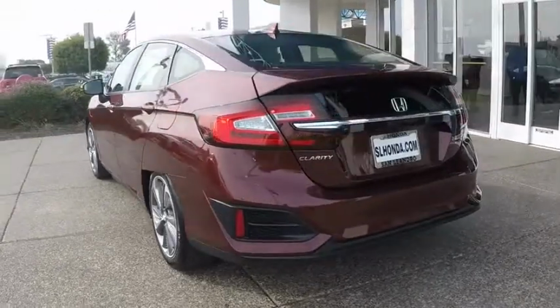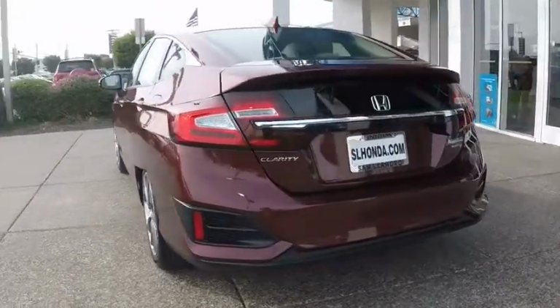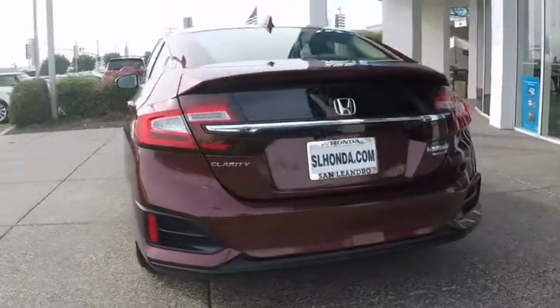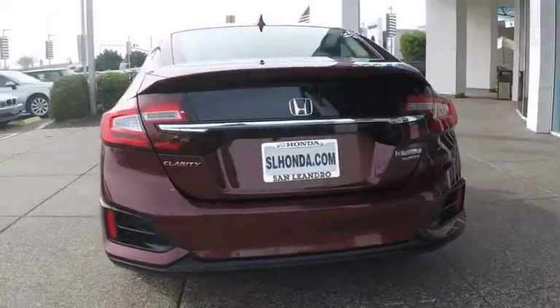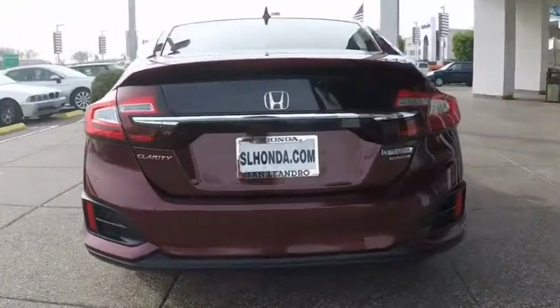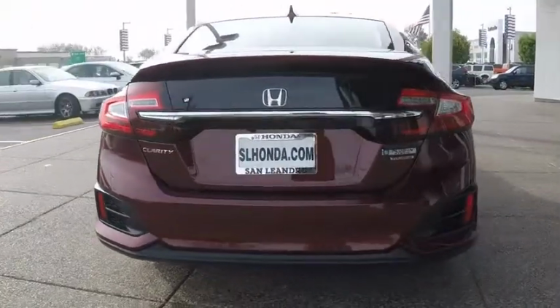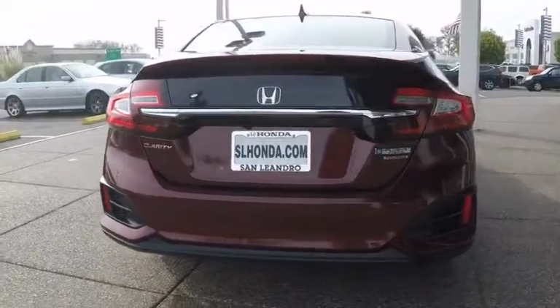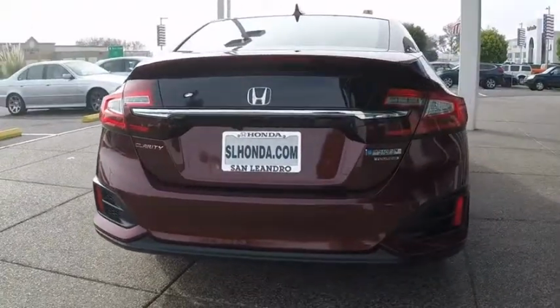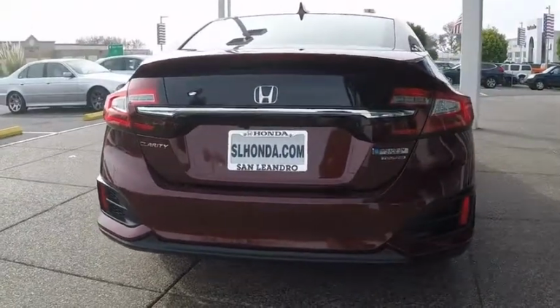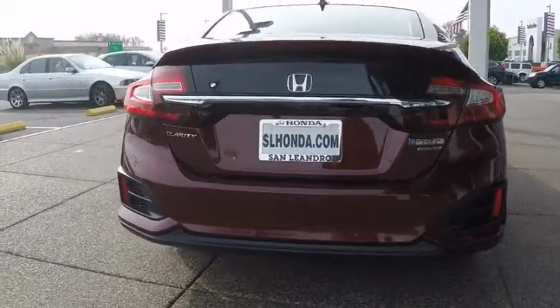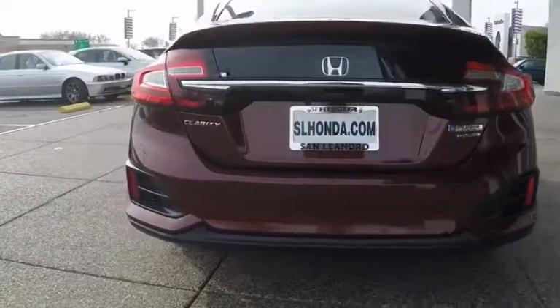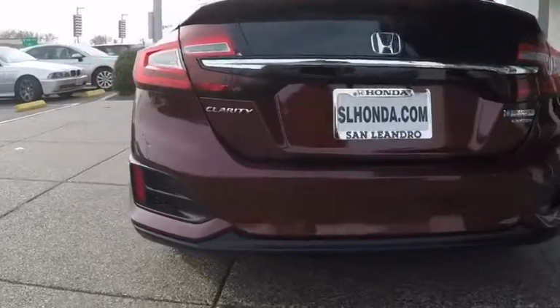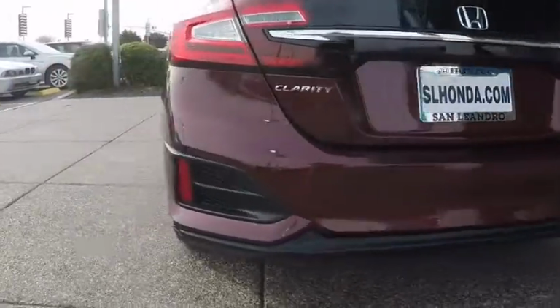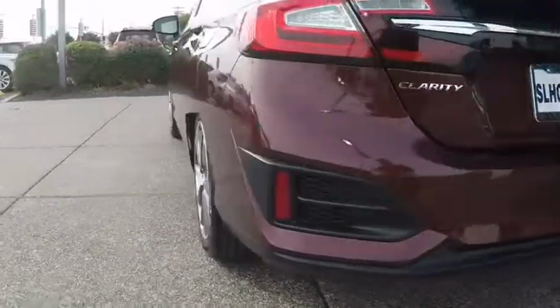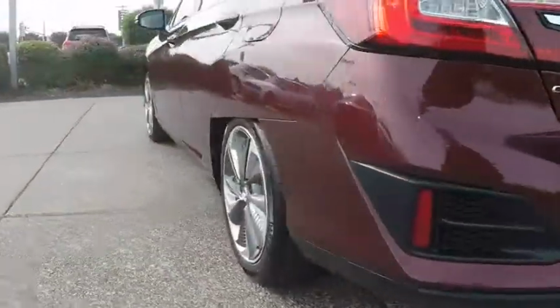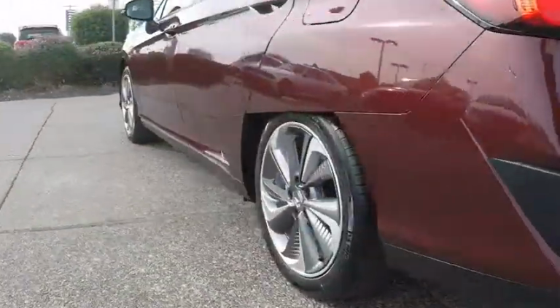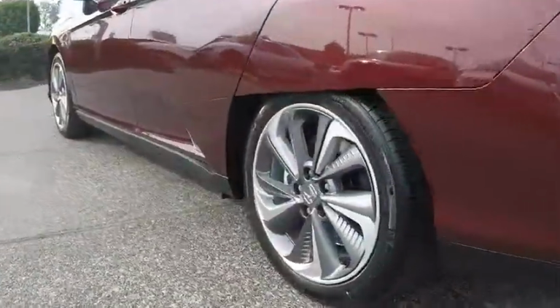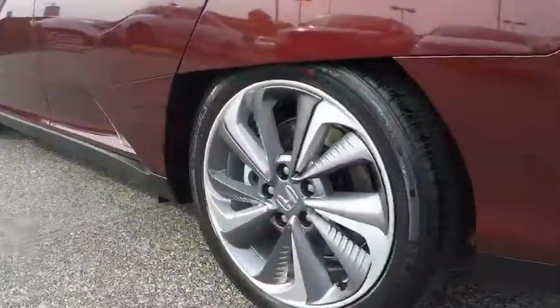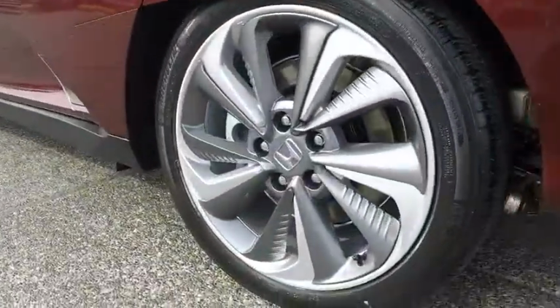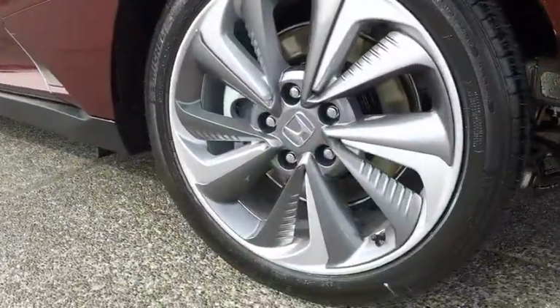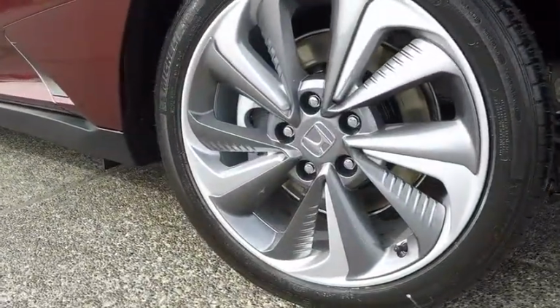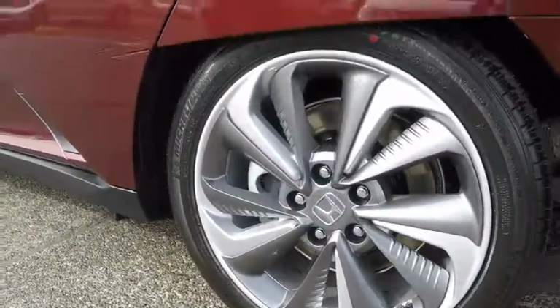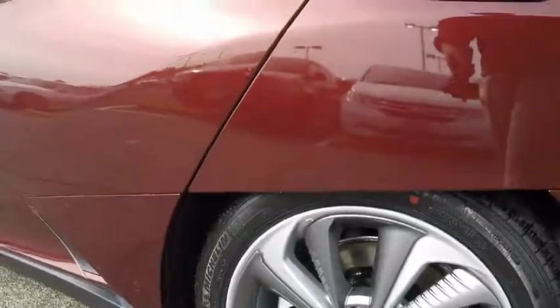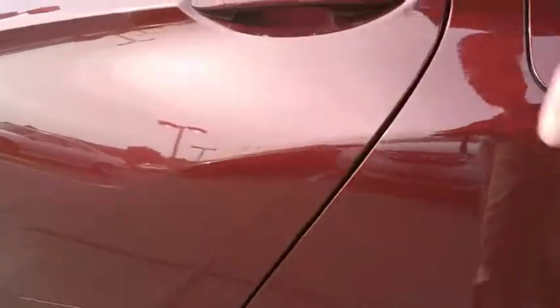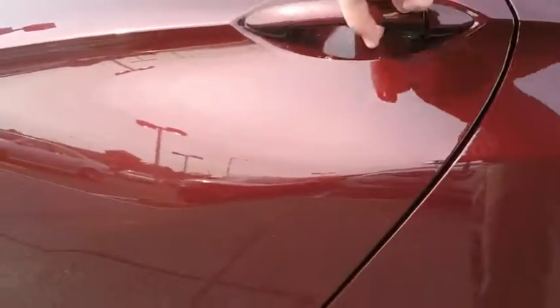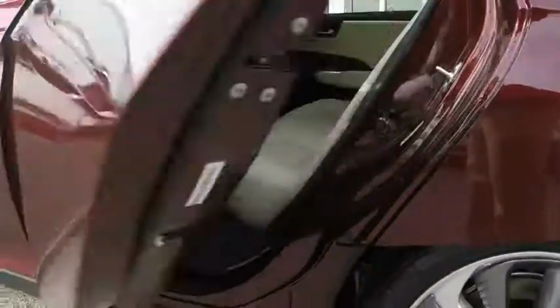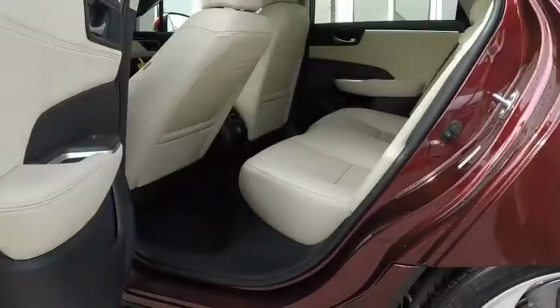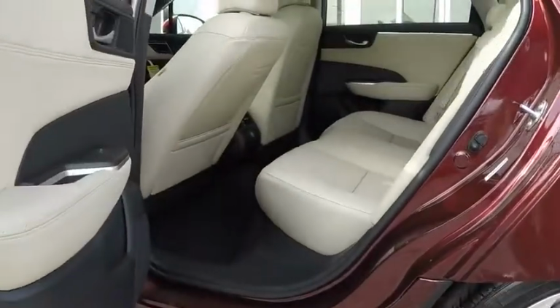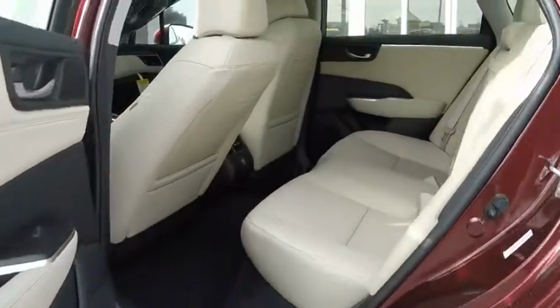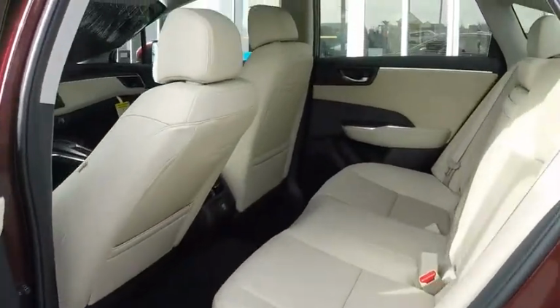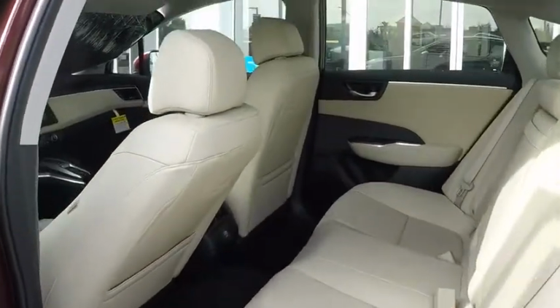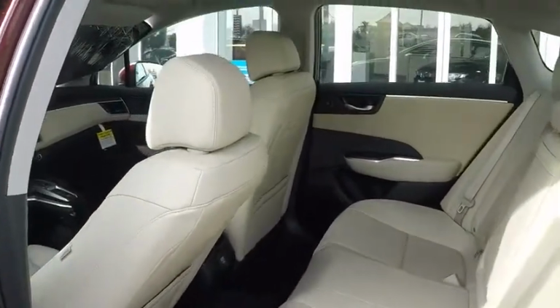Here are some of this vehicle's great options: backup camera, anti-lock braking system, navigation system, steering wheel audio controls, power passenger seat, keyless entry, traction control, stability control, lane departure warning, Bluetooth.